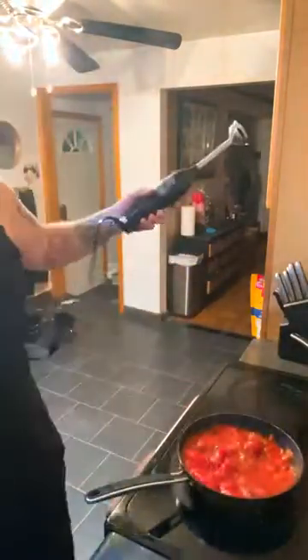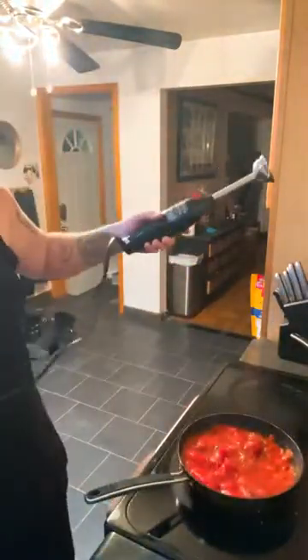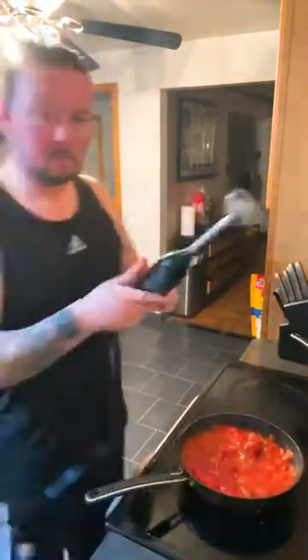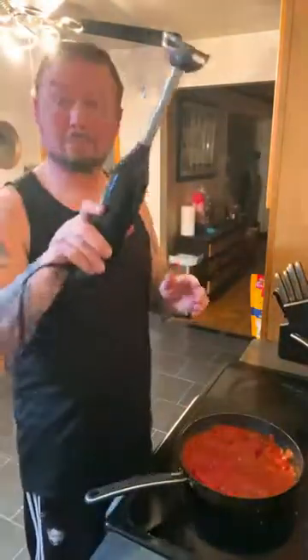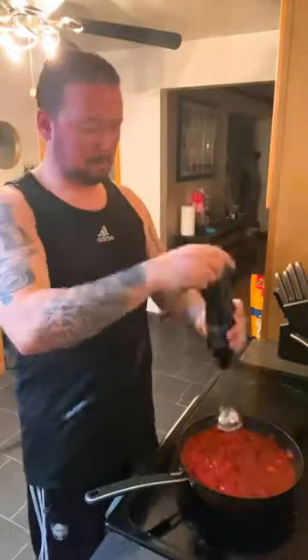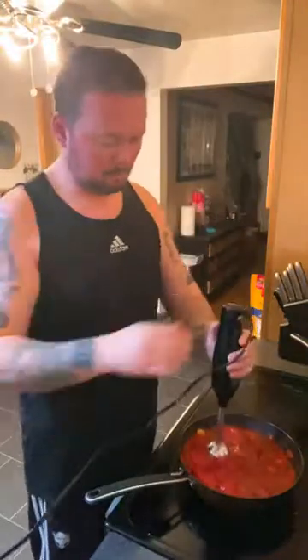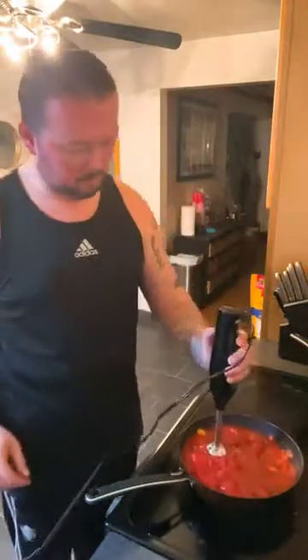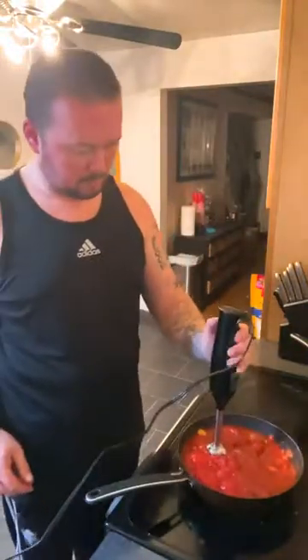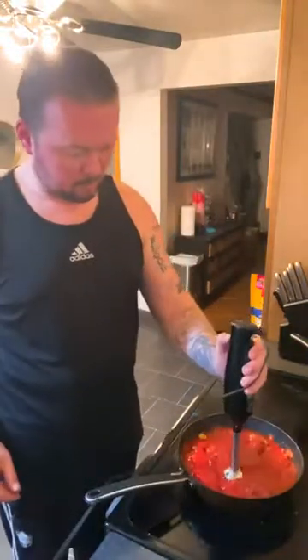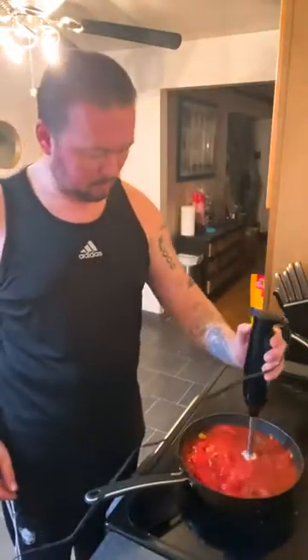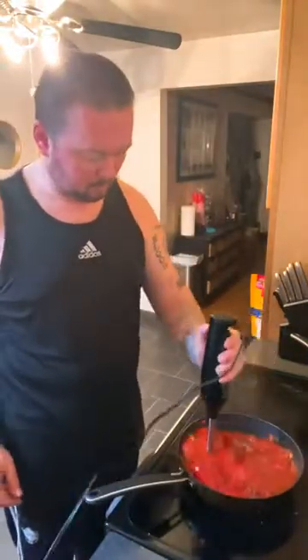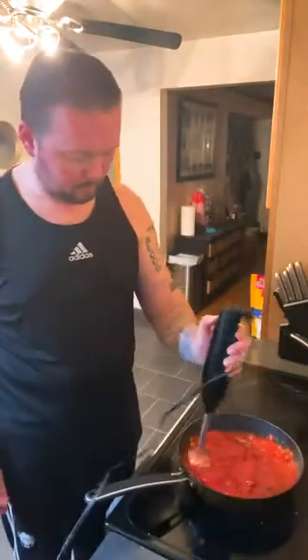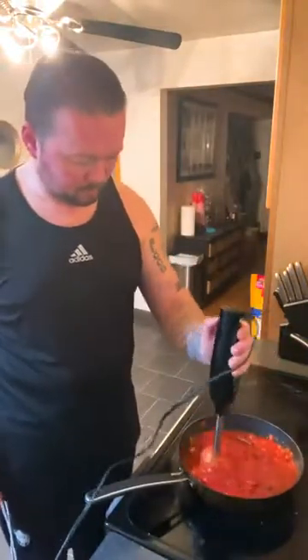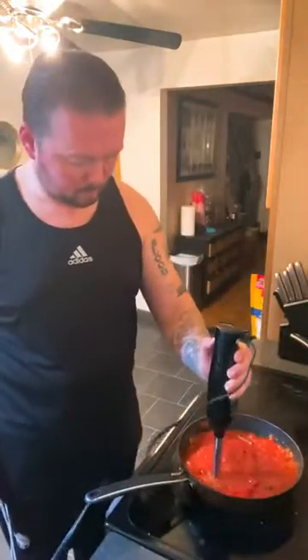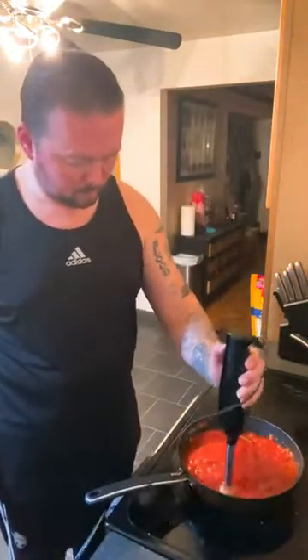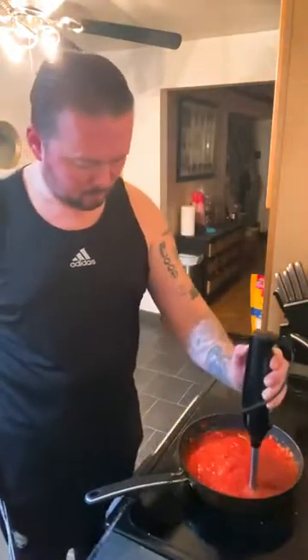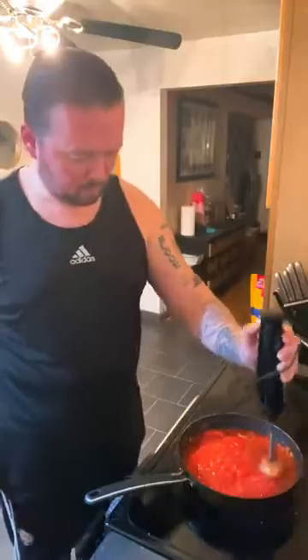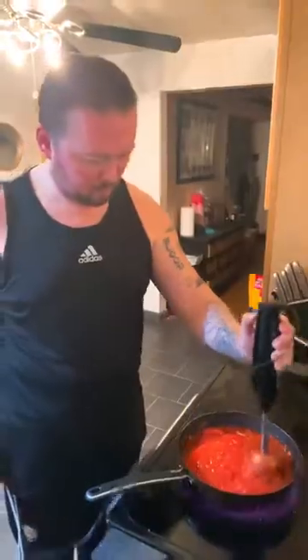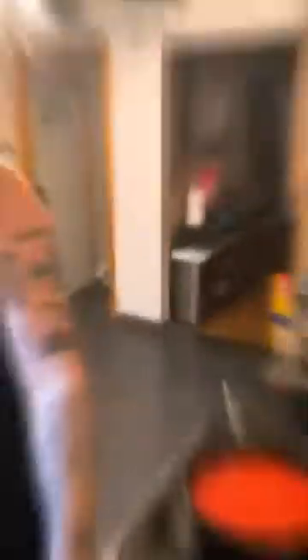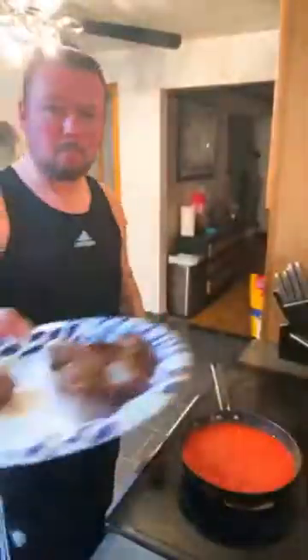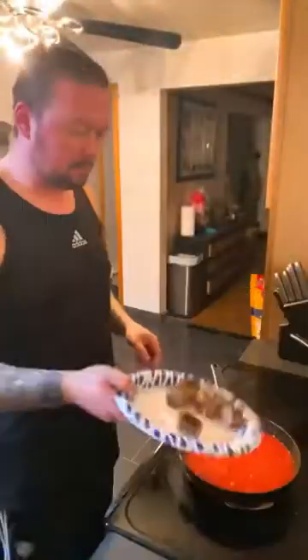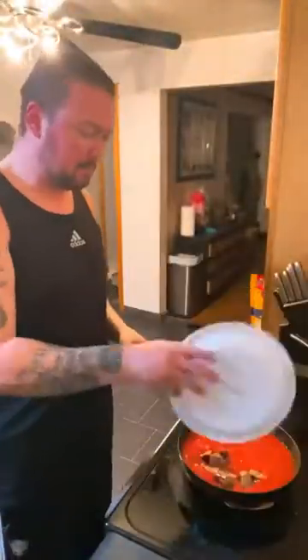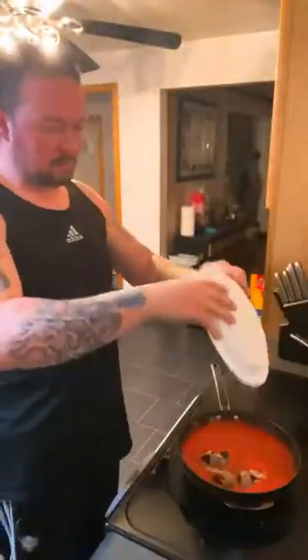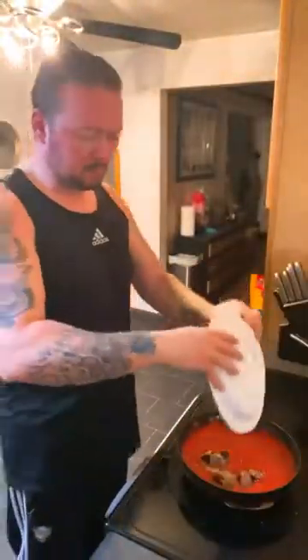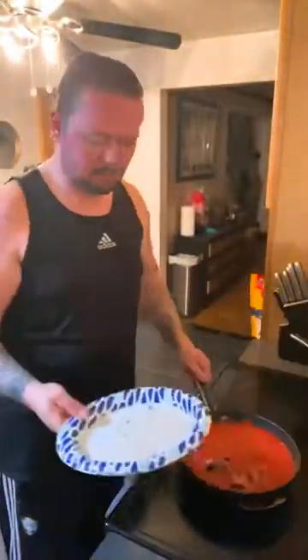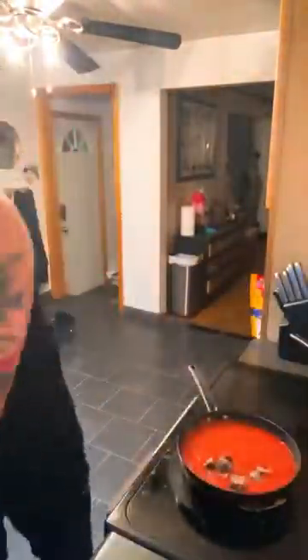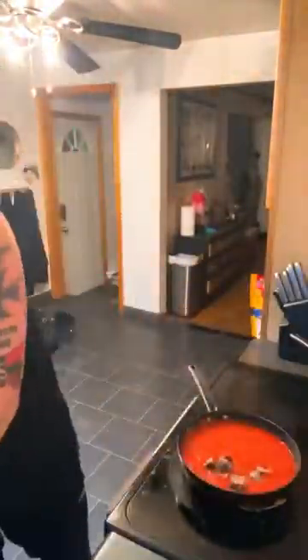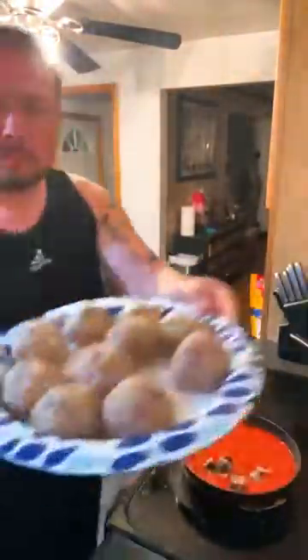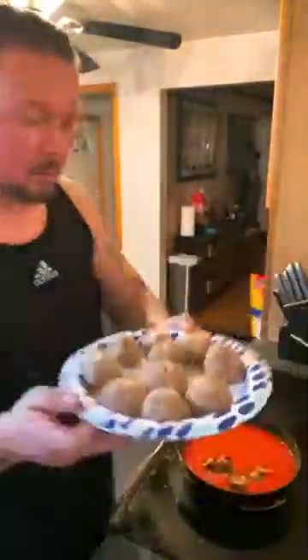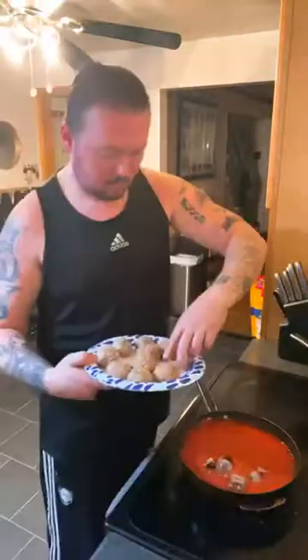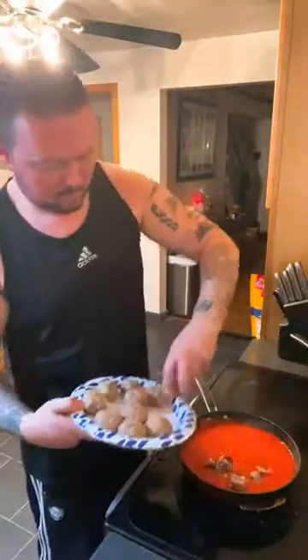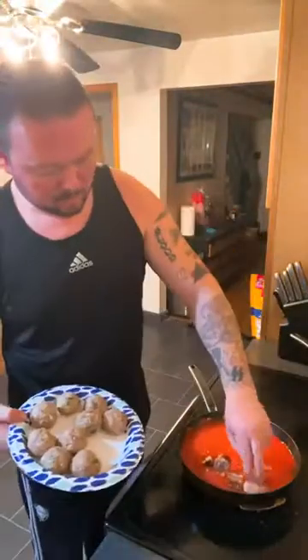Now coming in with the emulsifier, we're going to just do a little blending action right here. I like to do a semi-thin, thick consistency. We're going to take them sweet sausages, cut up, and we're dropping them back in there.